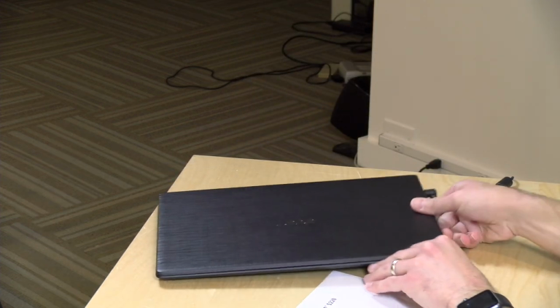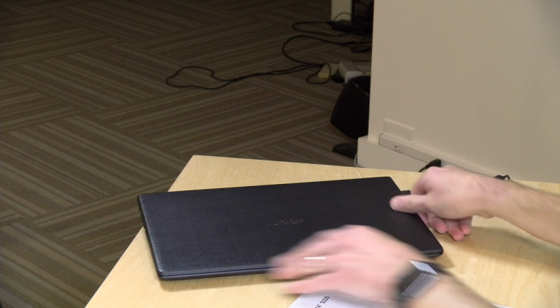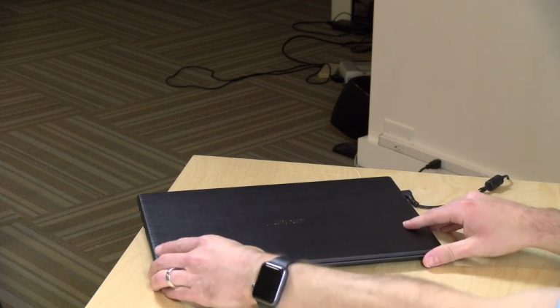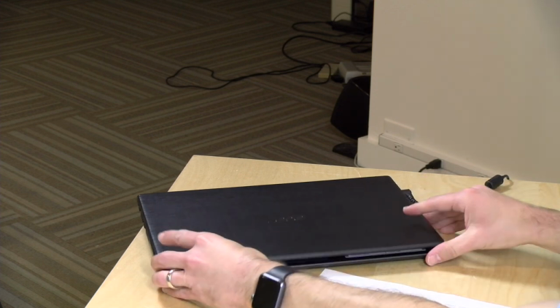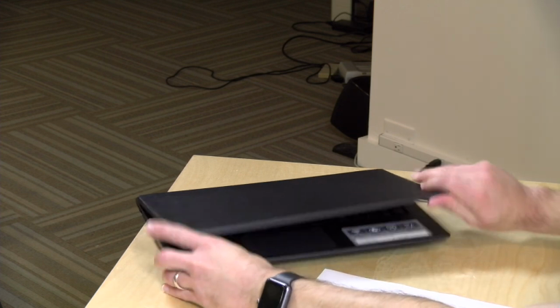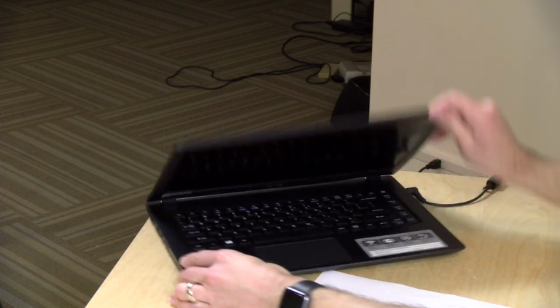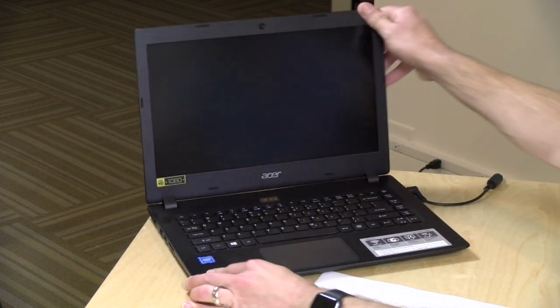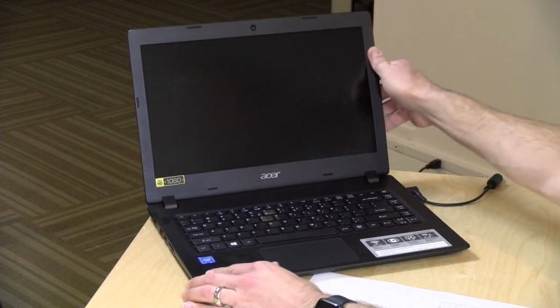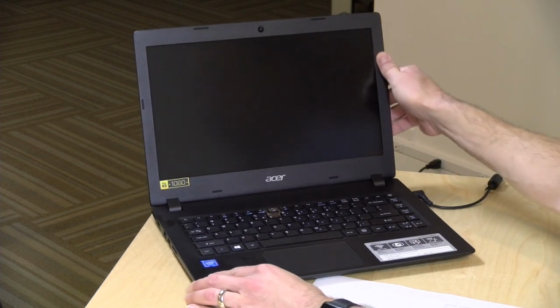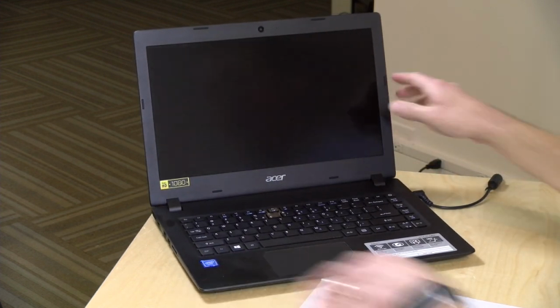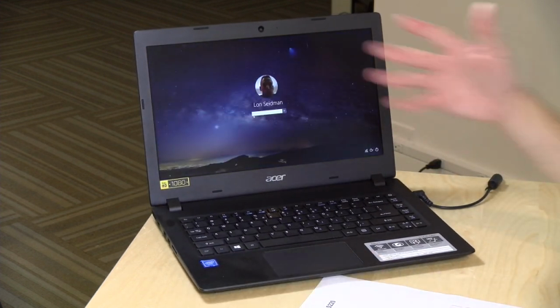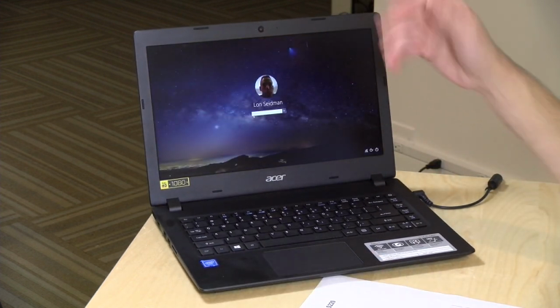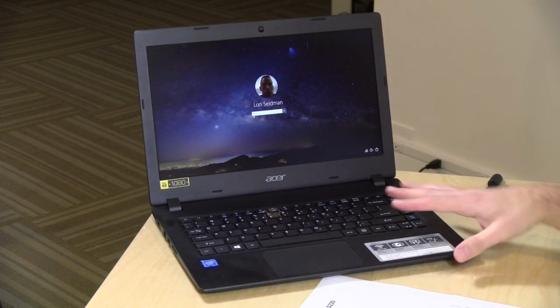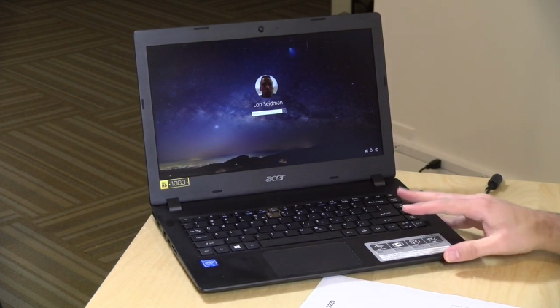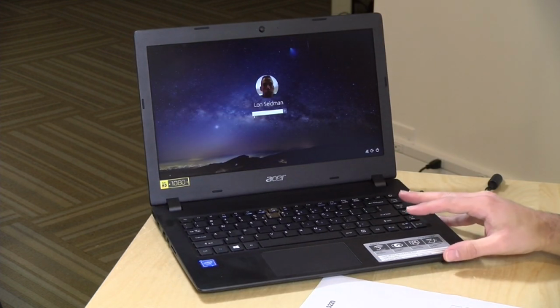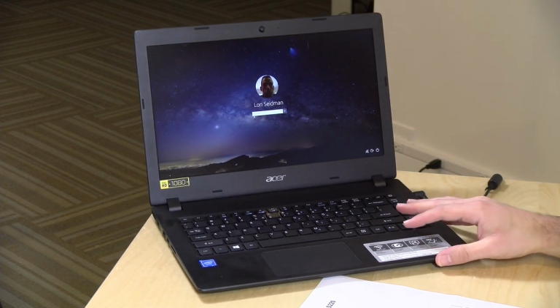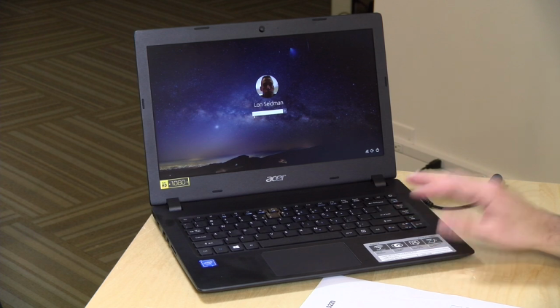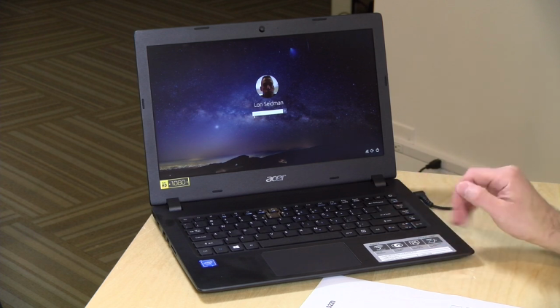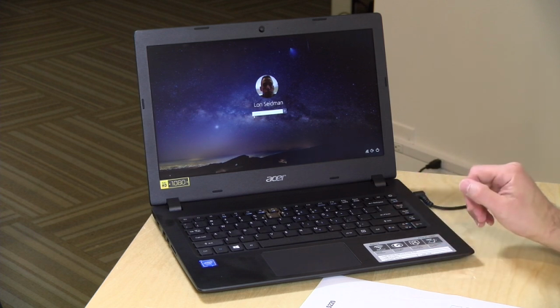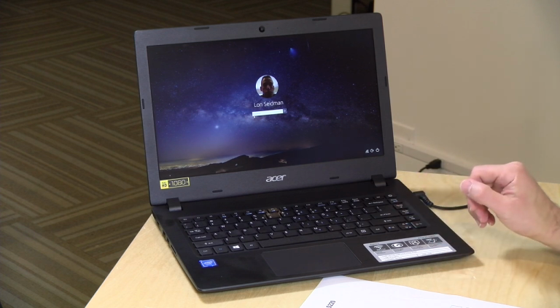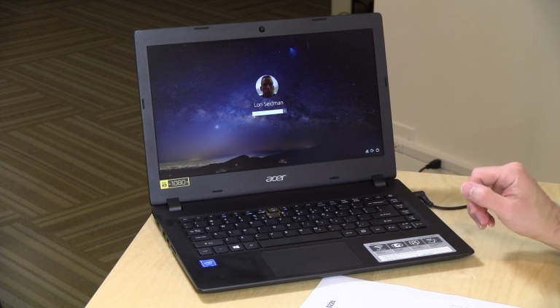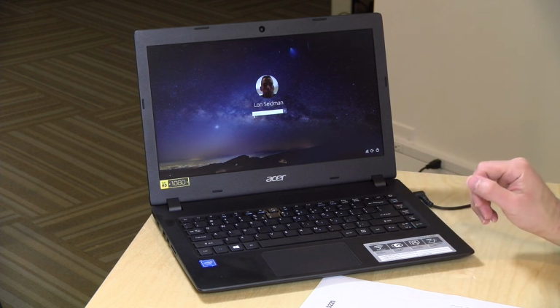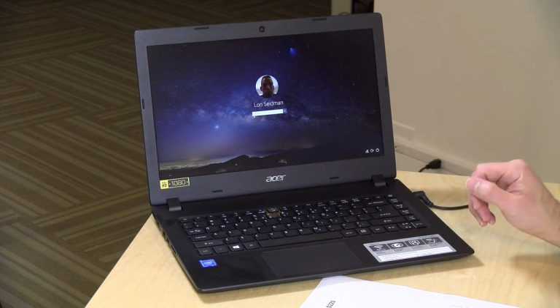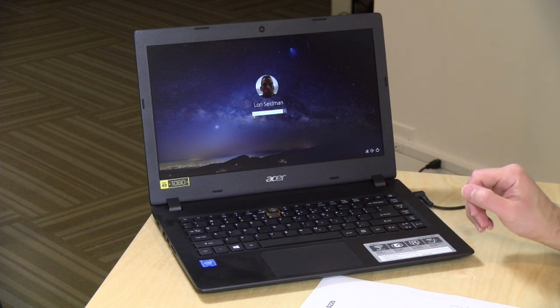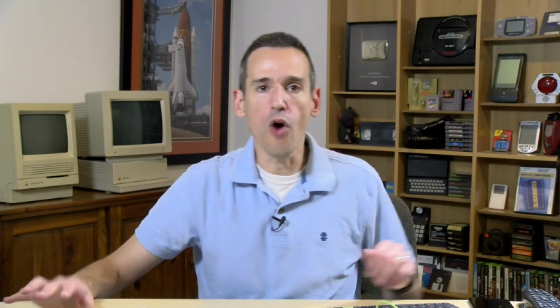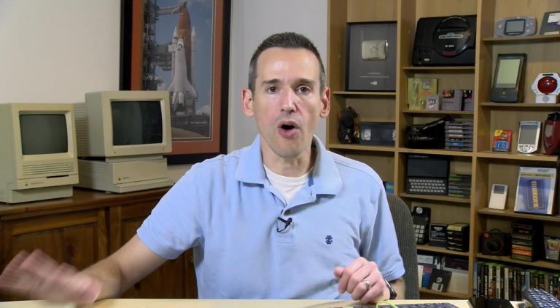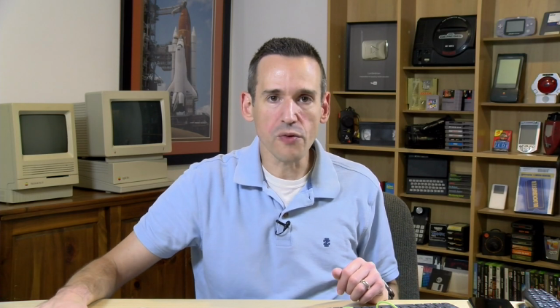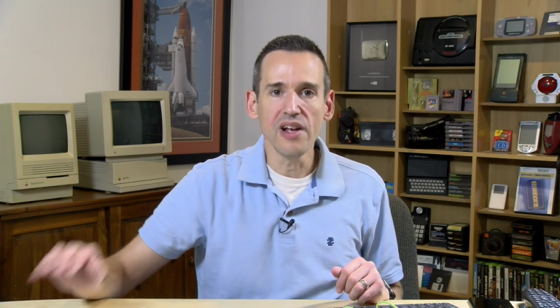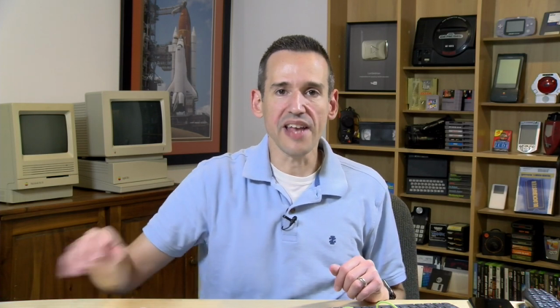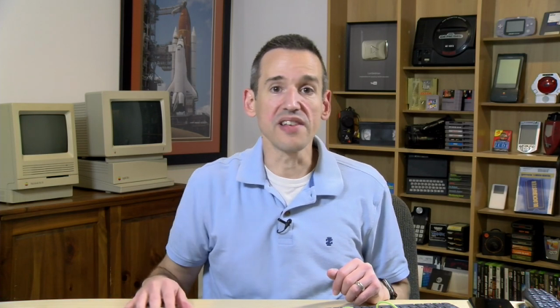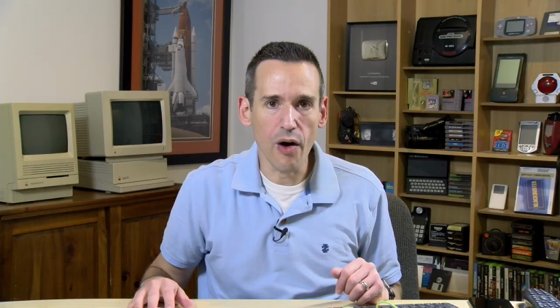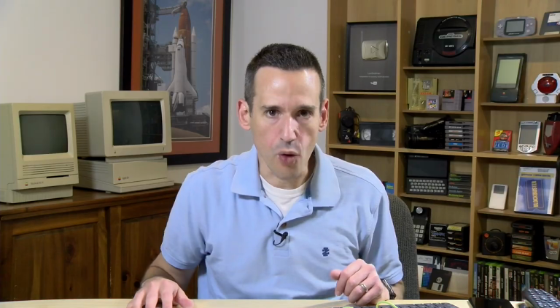There's also a webcam in the center here for video conferencing — just a basic webcam, it does the trick, but nothing too fancy. So that is the overall hardware. Let's take a look and see how it performs.